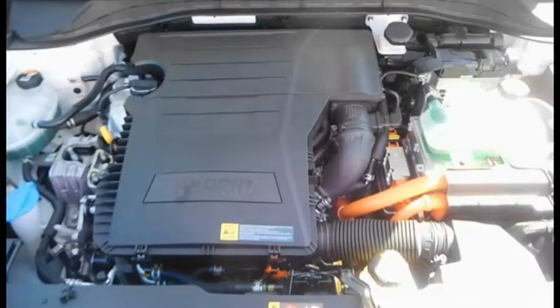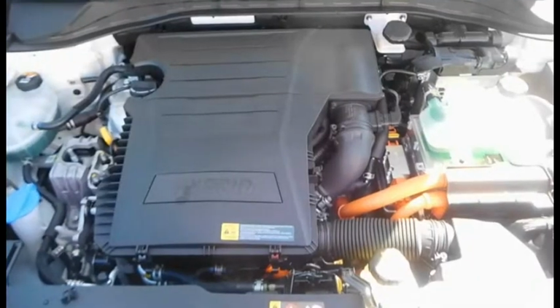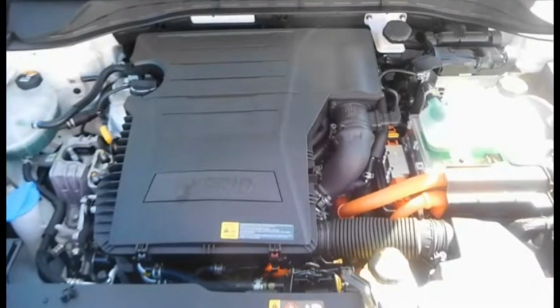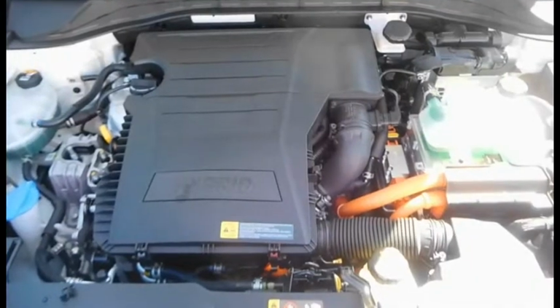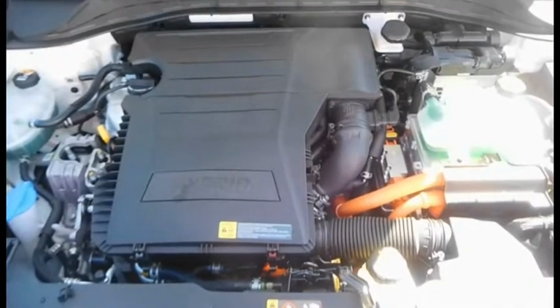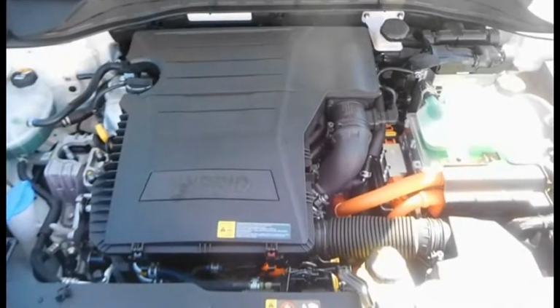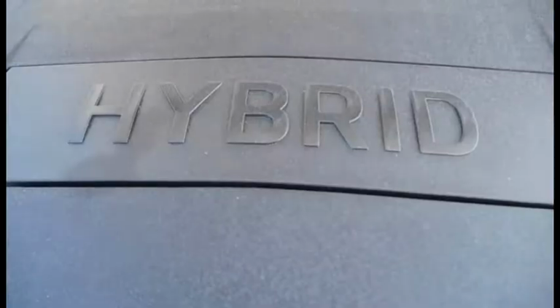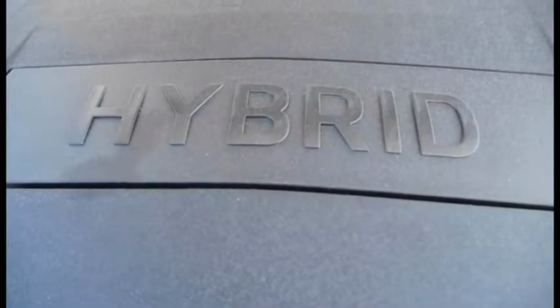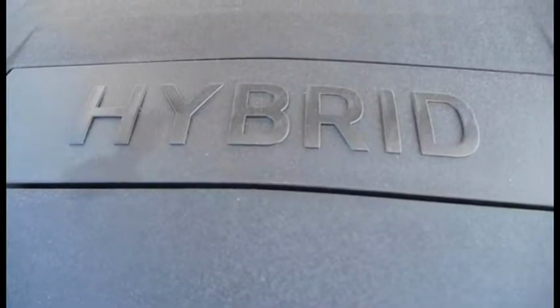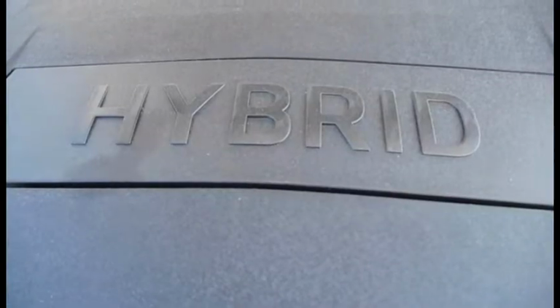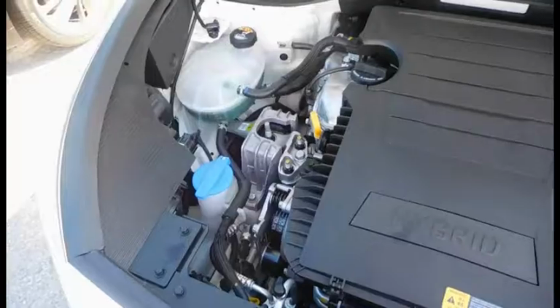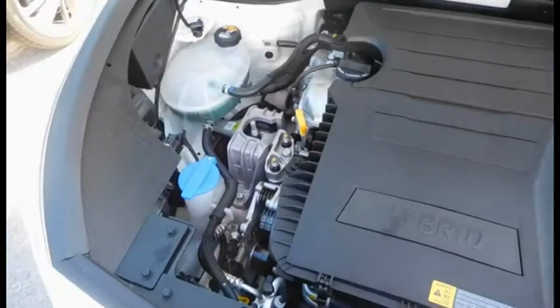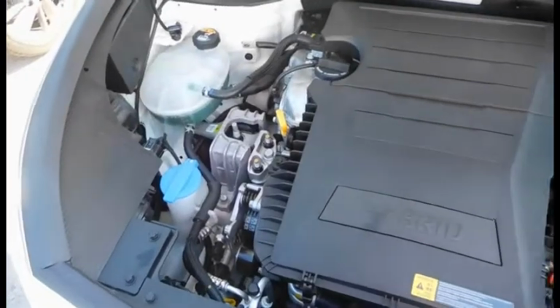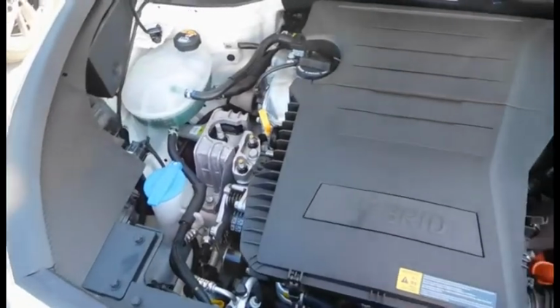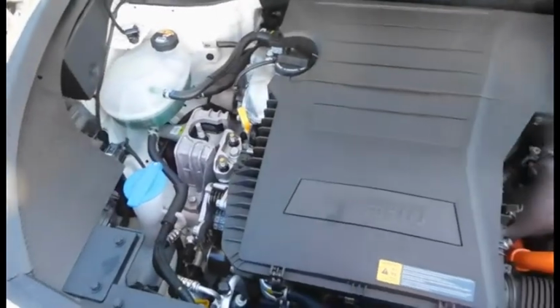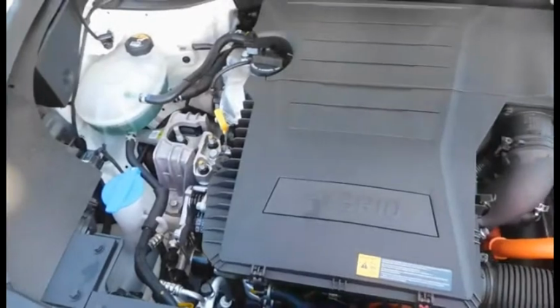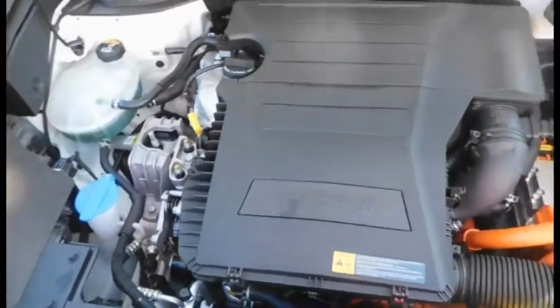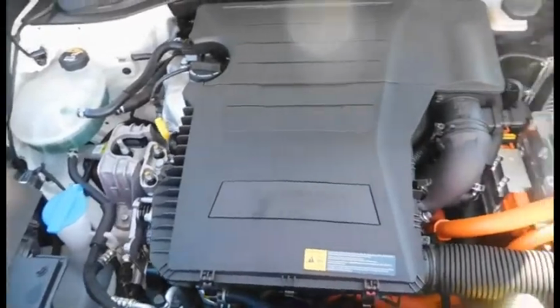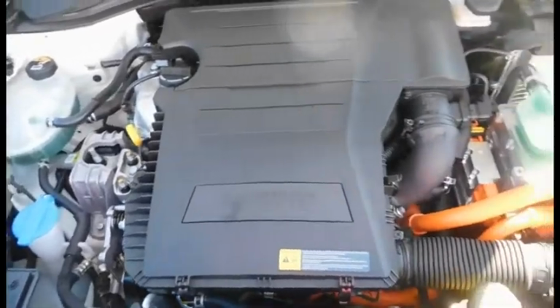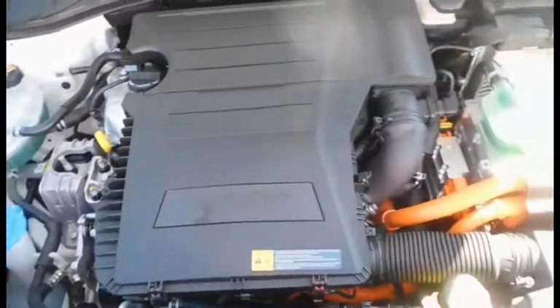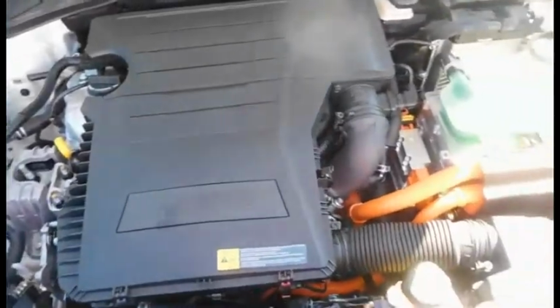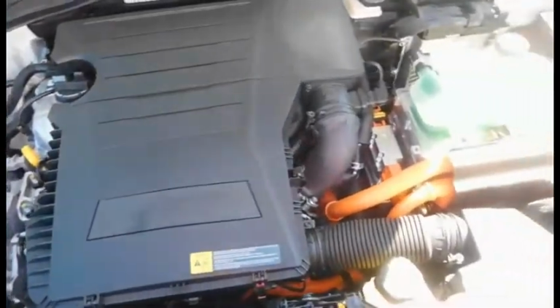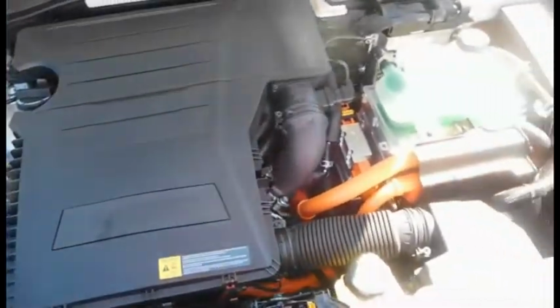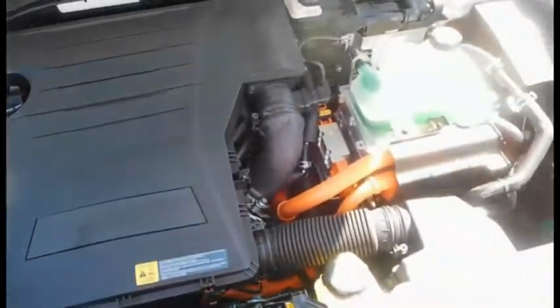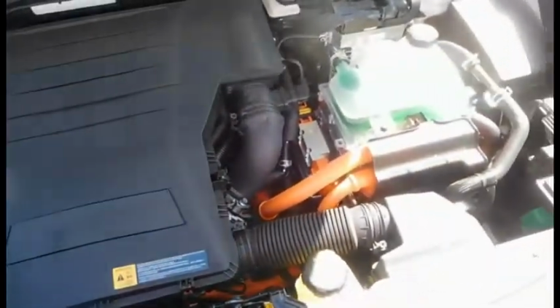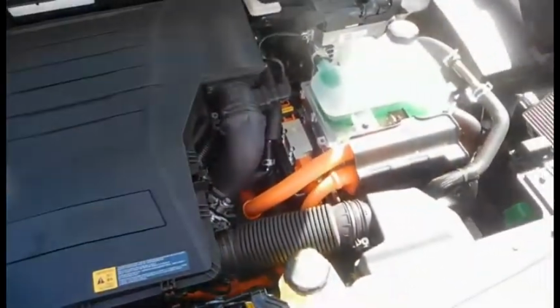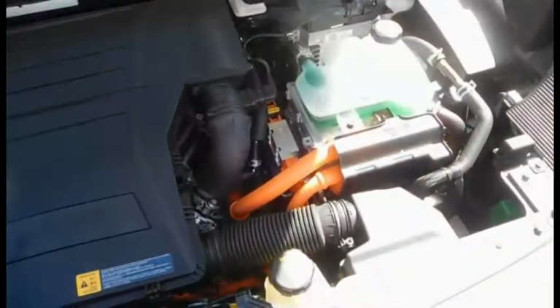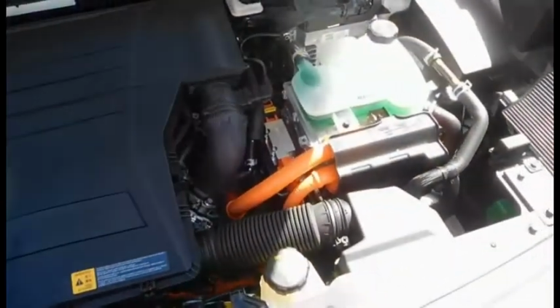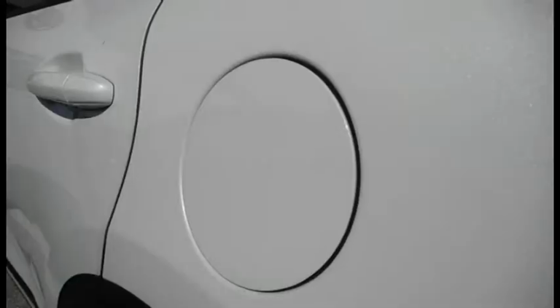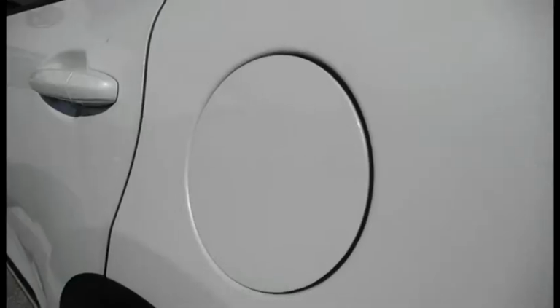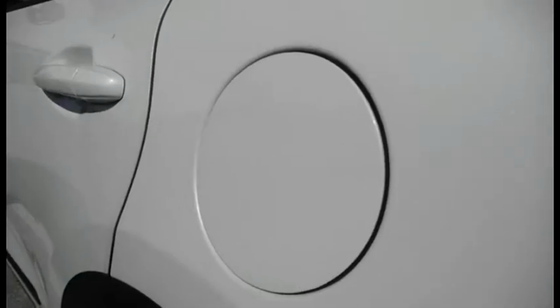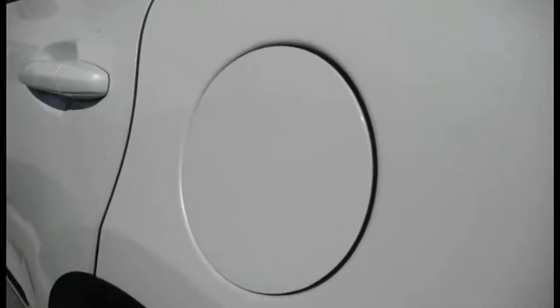Kia's parallel hybrid system makes use of a 1.6 liter four-cylinder engine and an electric motor. A plug-in hybrid powertrain is planned to be added later.